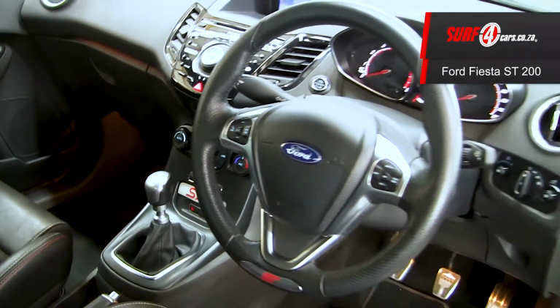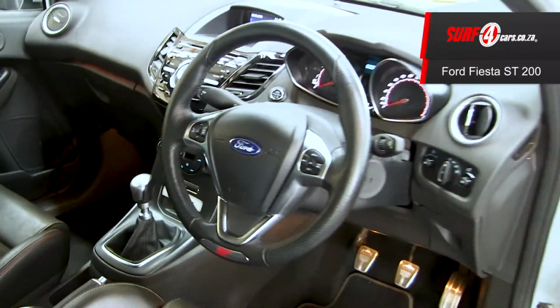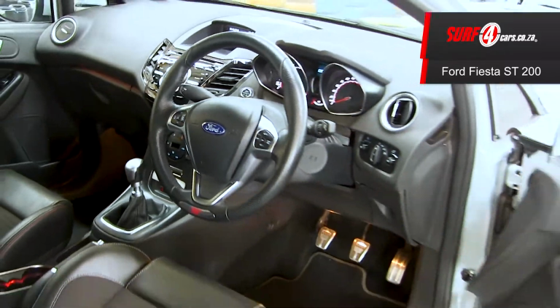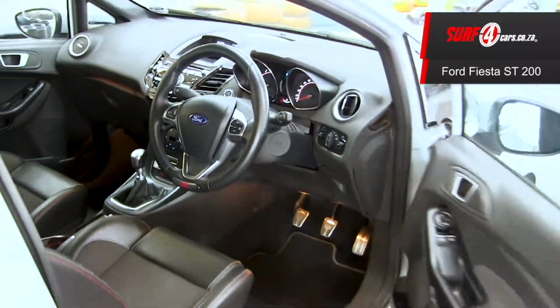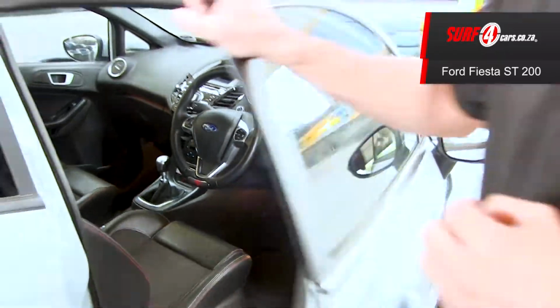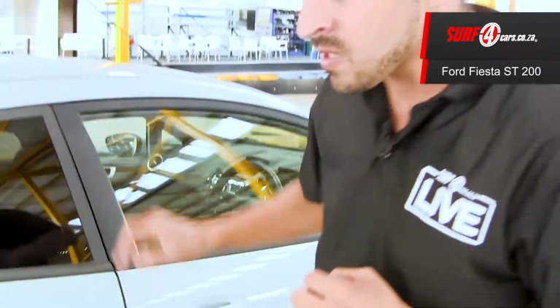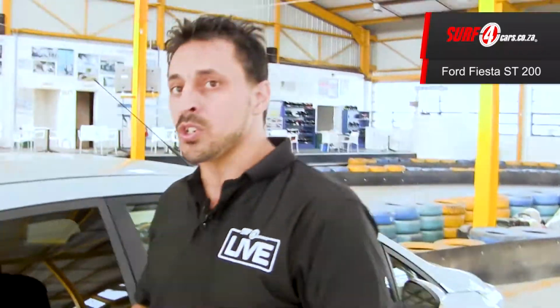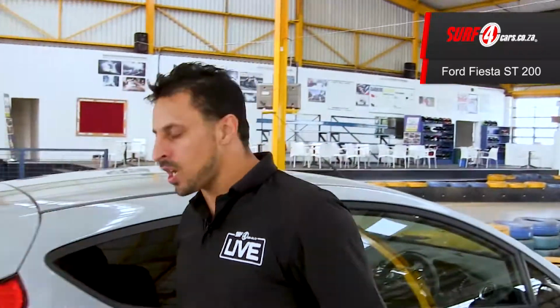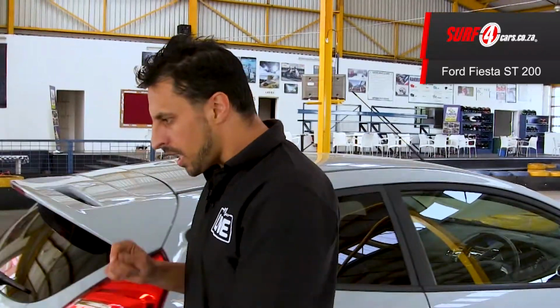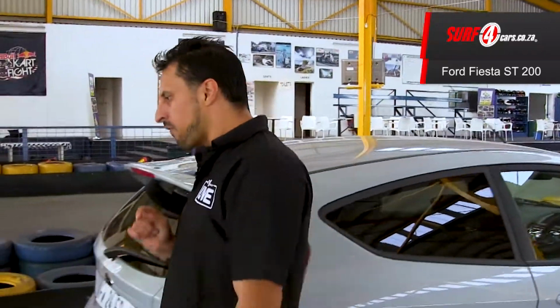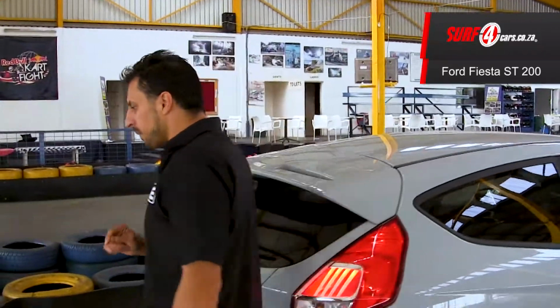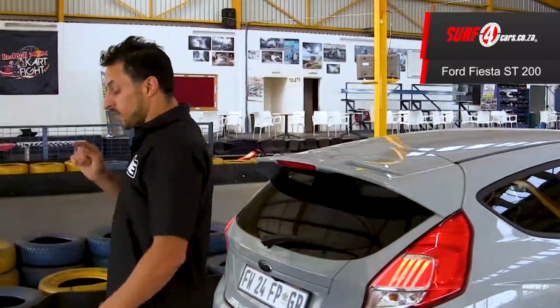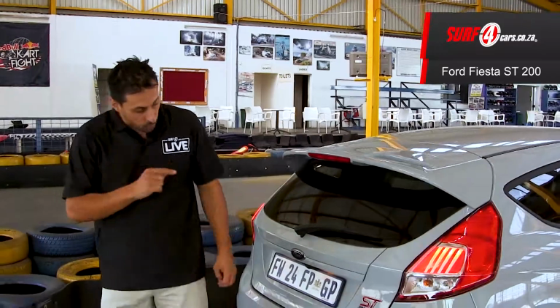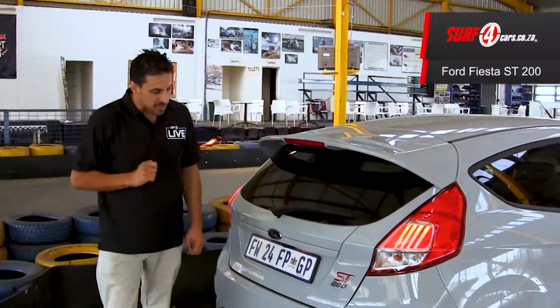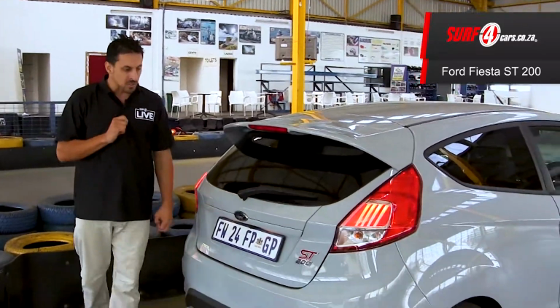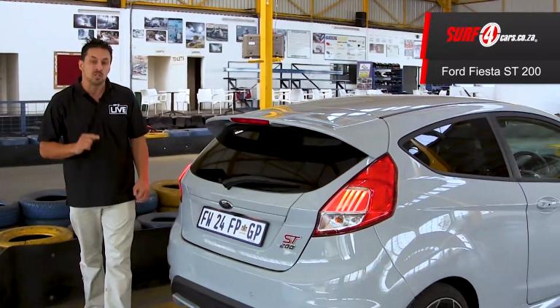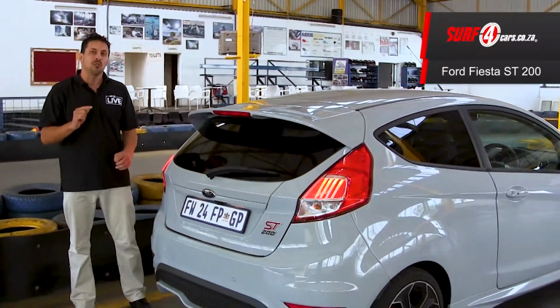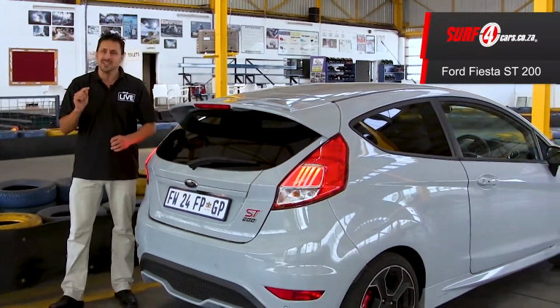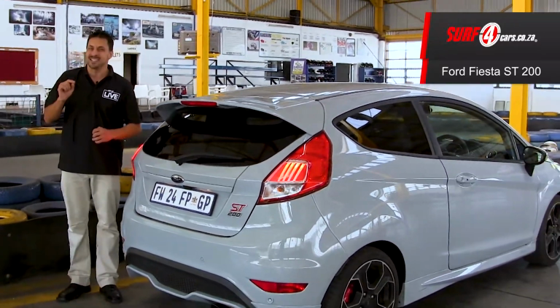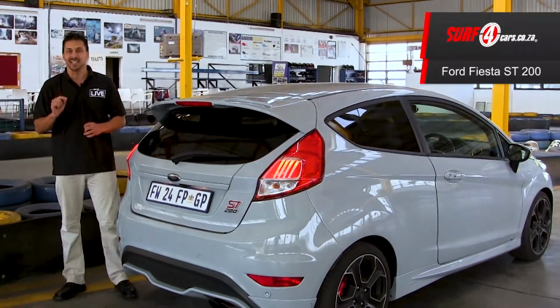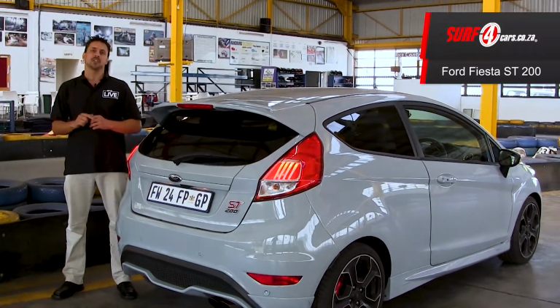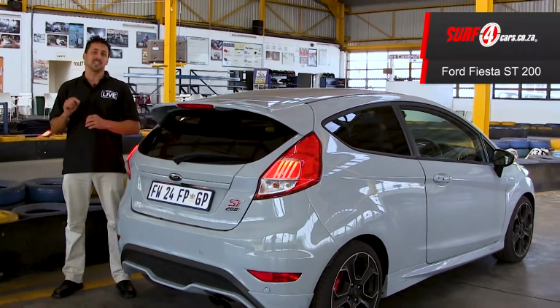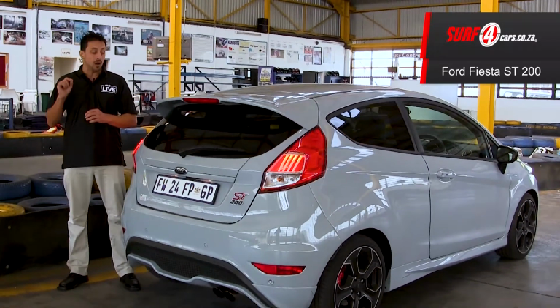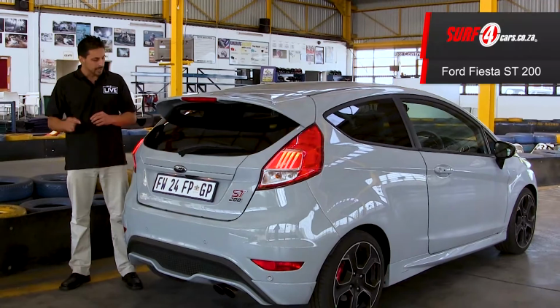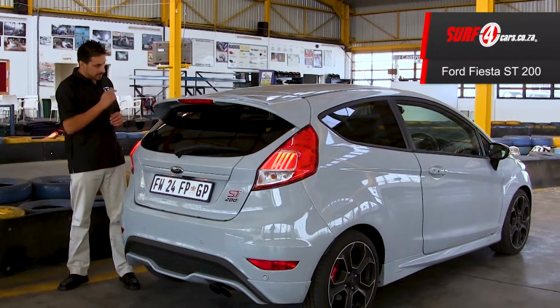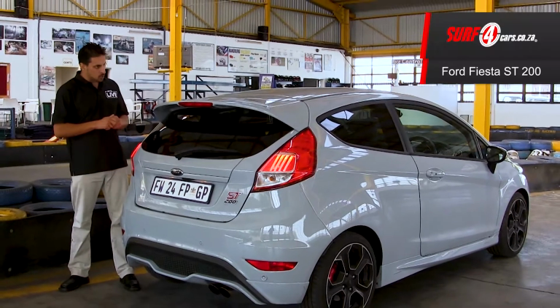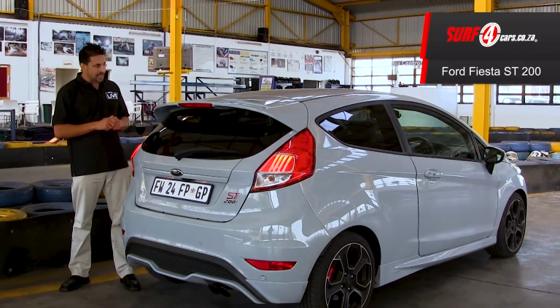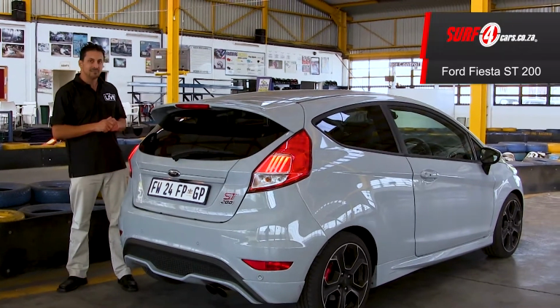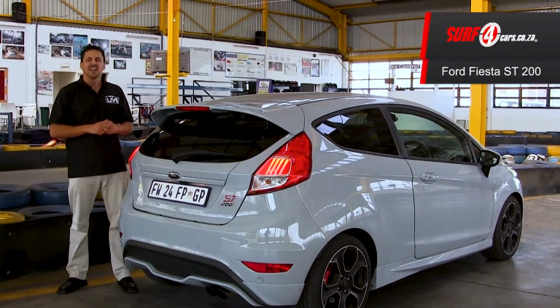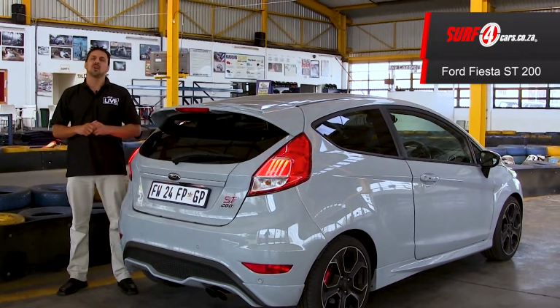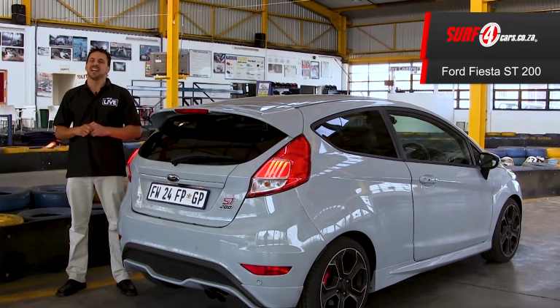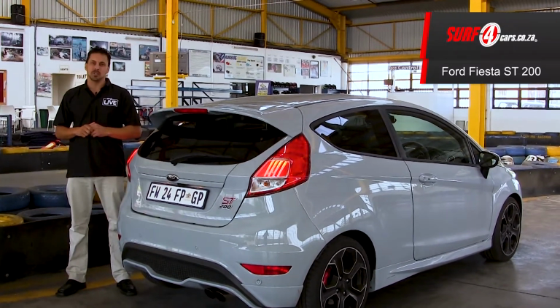Number four, it has a sport tuned racing suspension and chassis. And number five, this Ford Fiesta ST200 is one of 160 in the country and is available only in this storm grey colour. Thanks for watching and happy shopping.